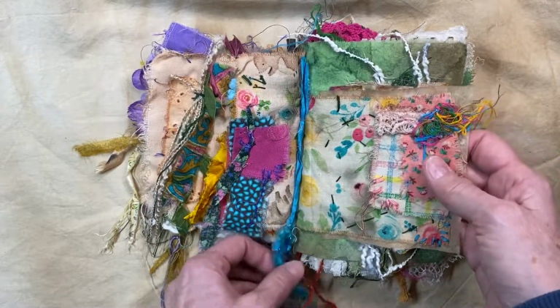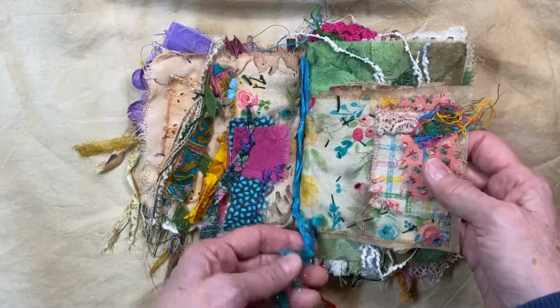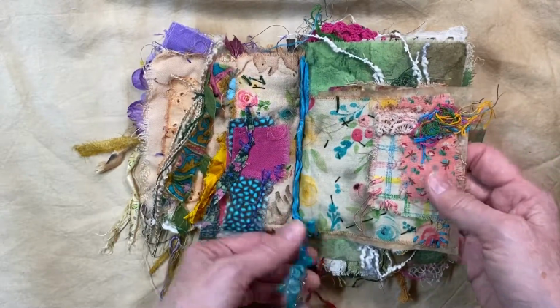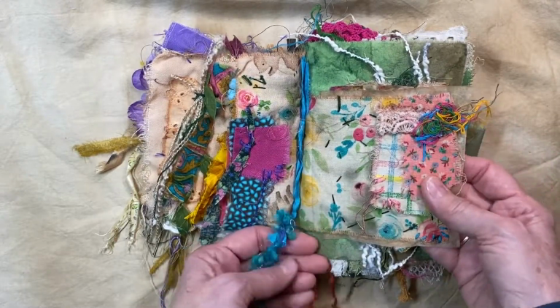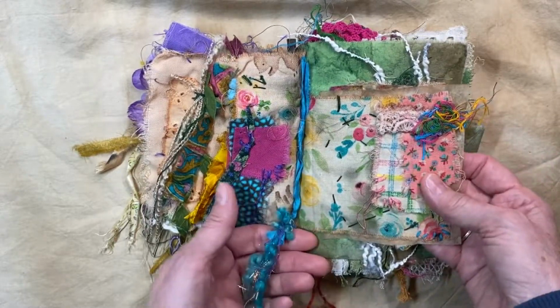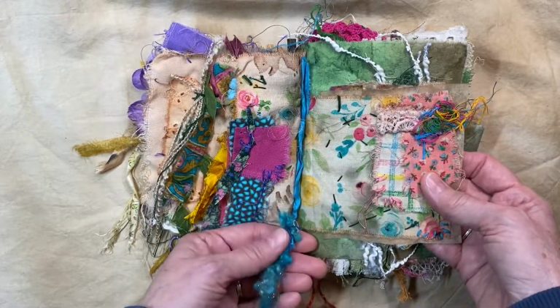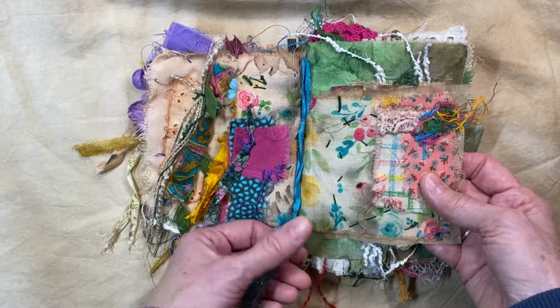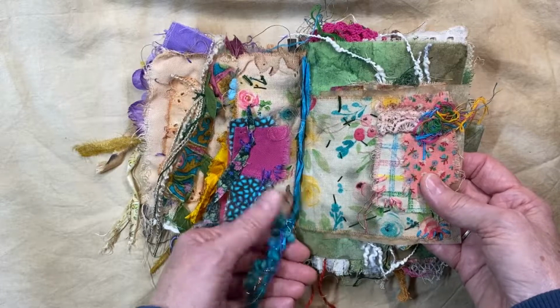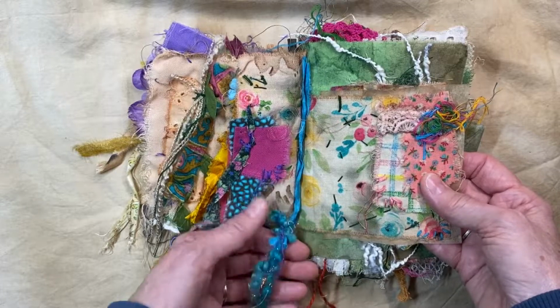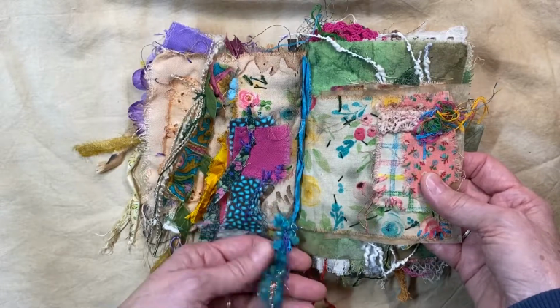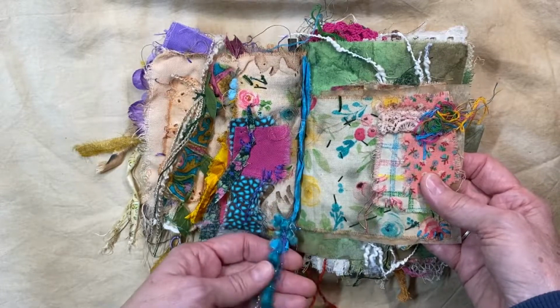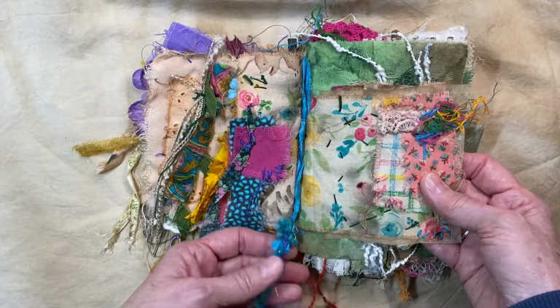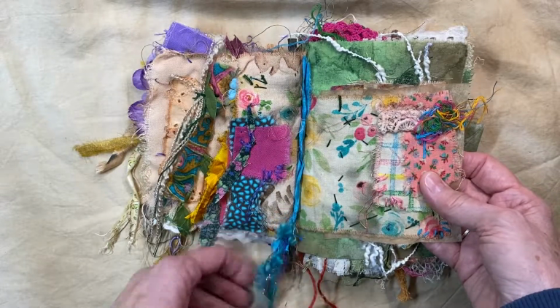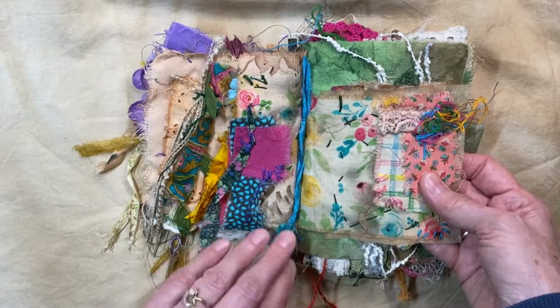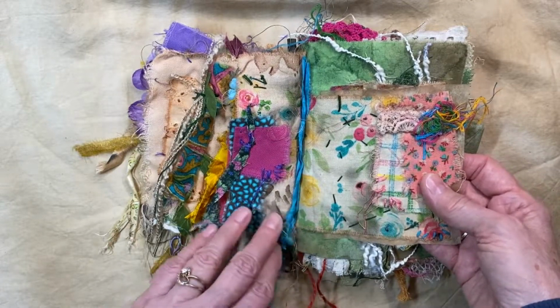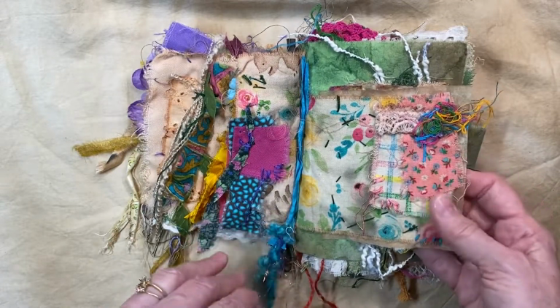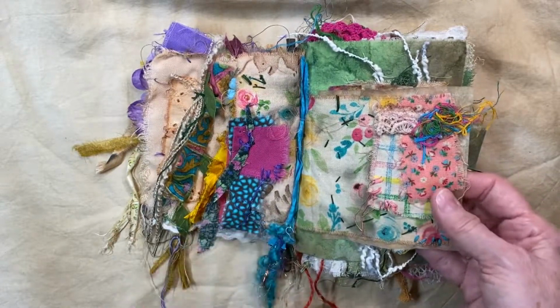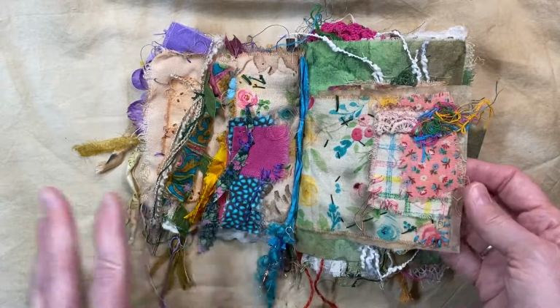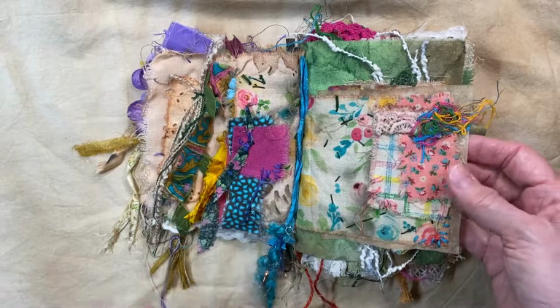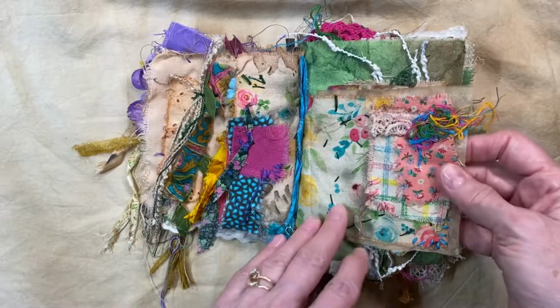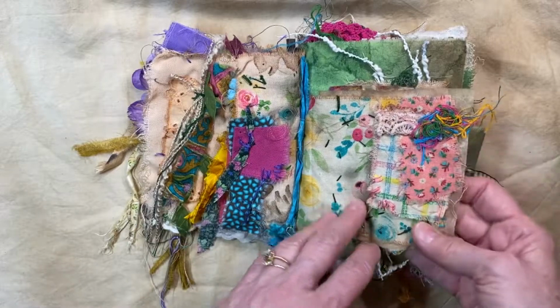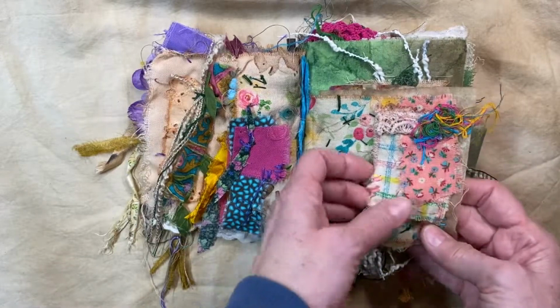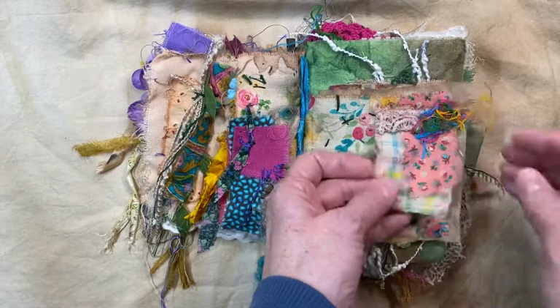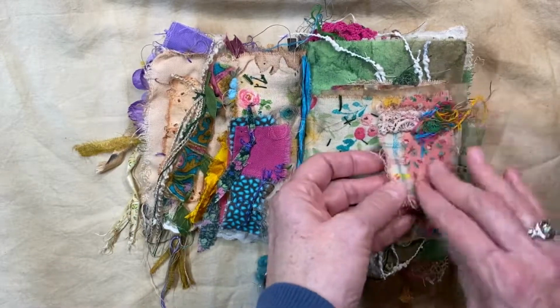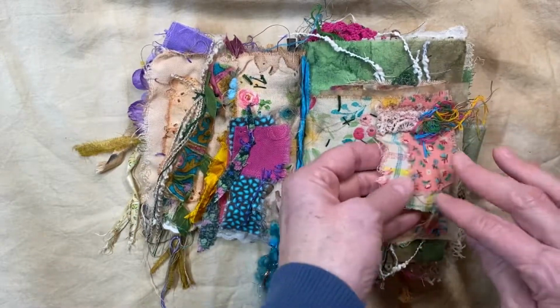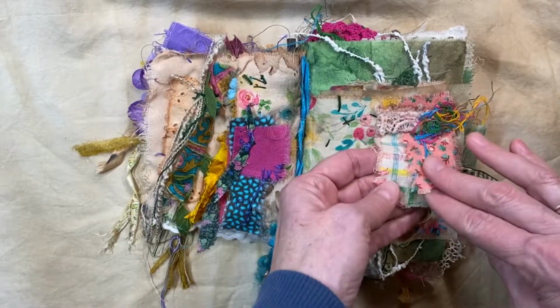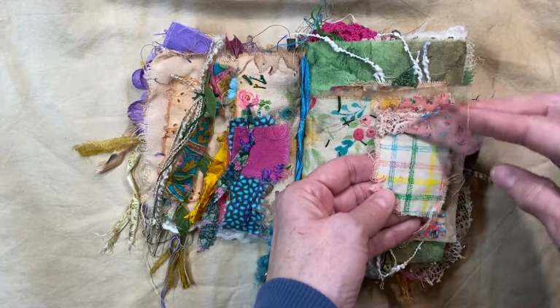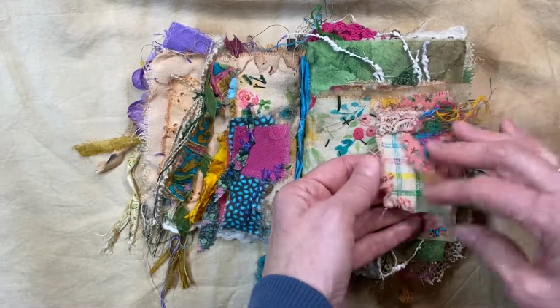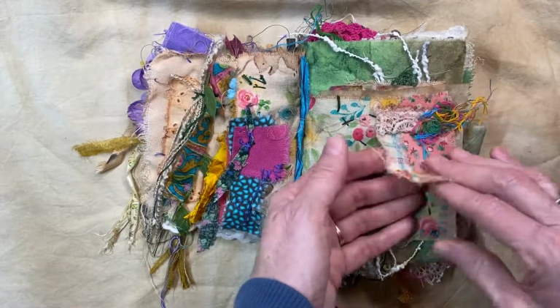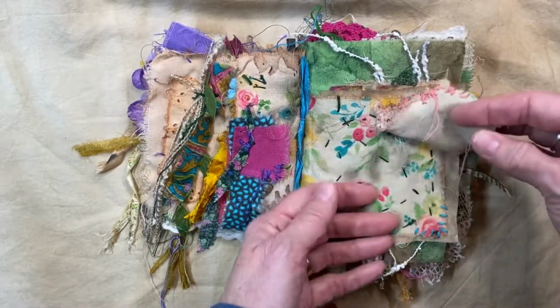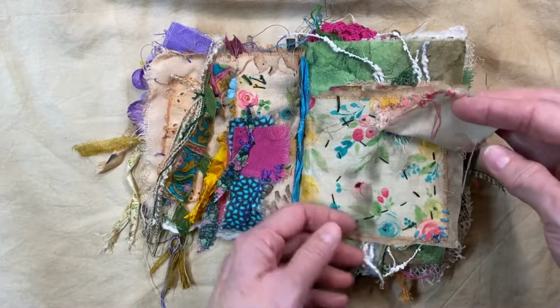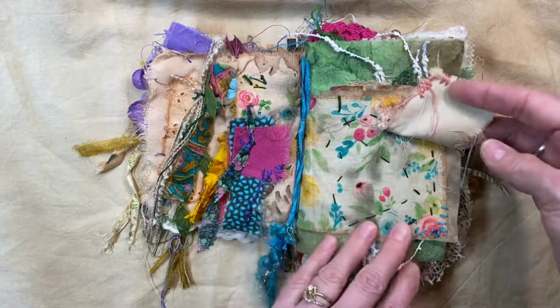Terry Lee Payne — bless her heart, she's passed away now from cancer — but I try to use every little bit I can of her stuff. Here's a little flip here of just fabric stuff.